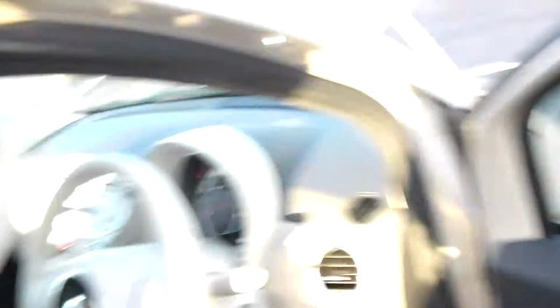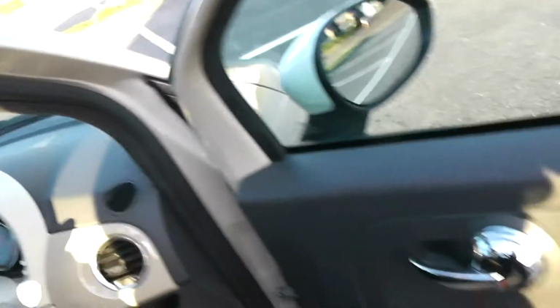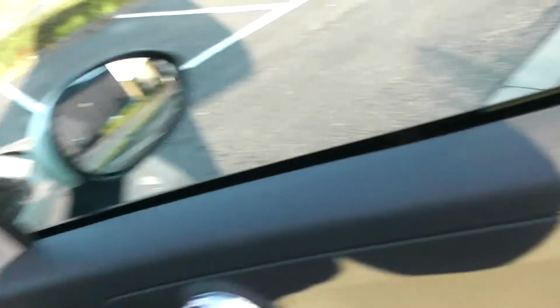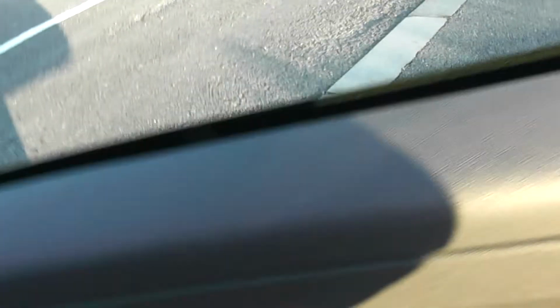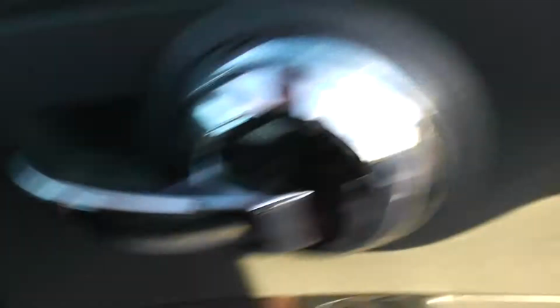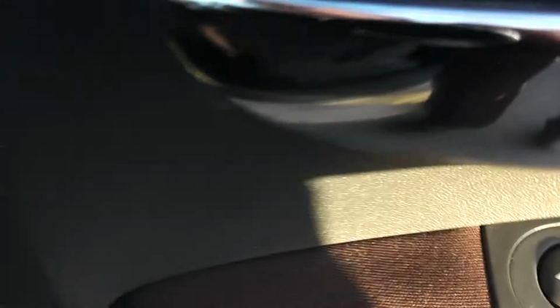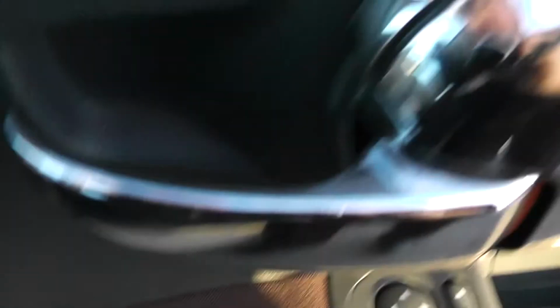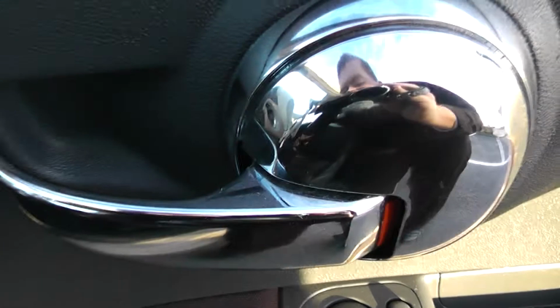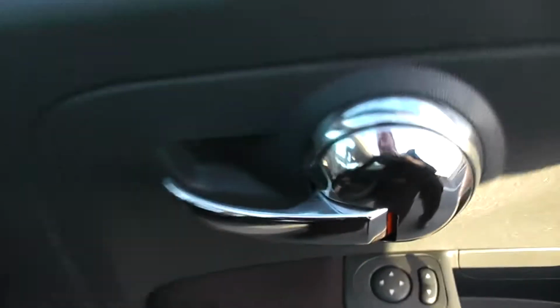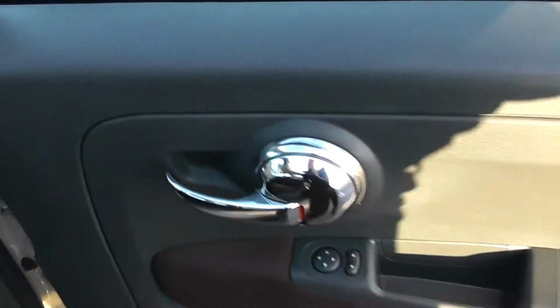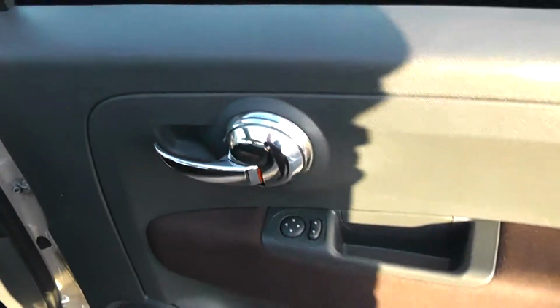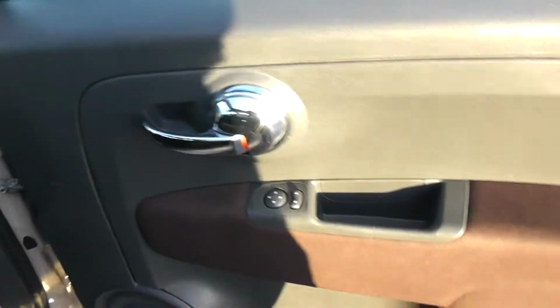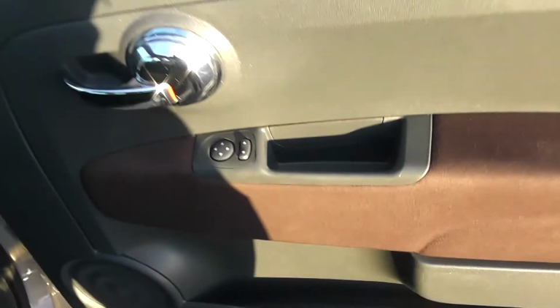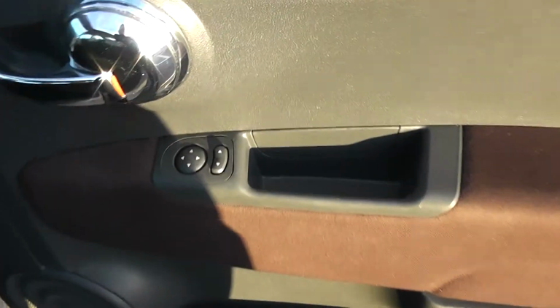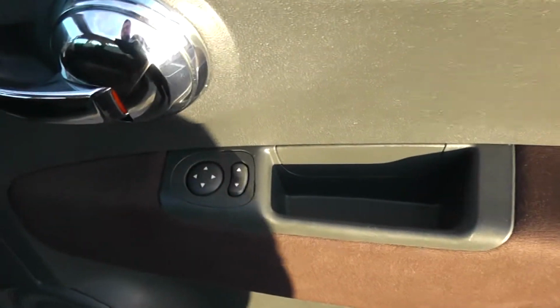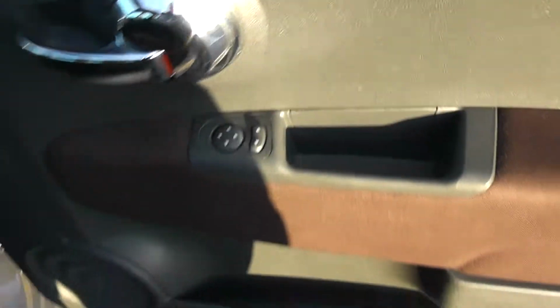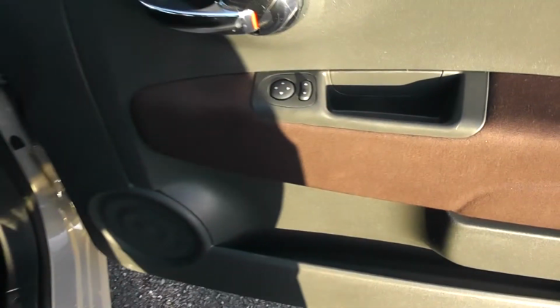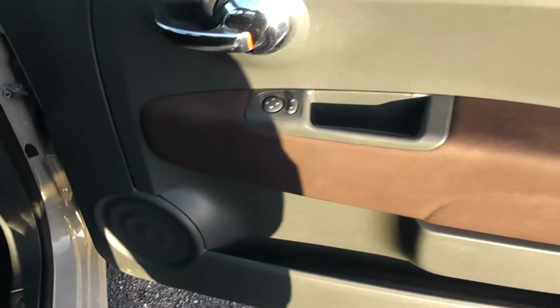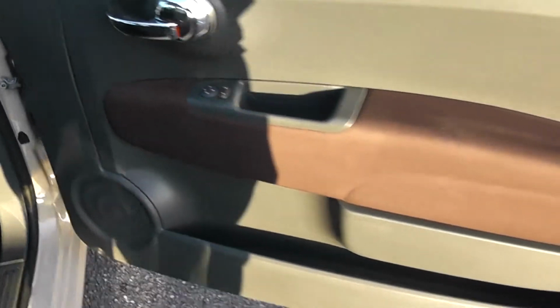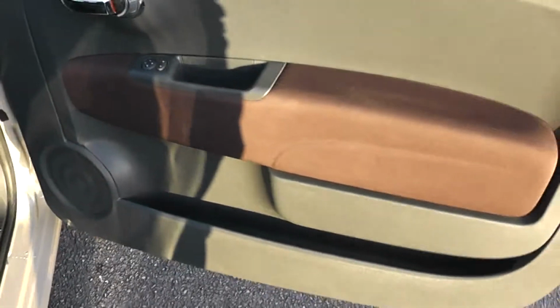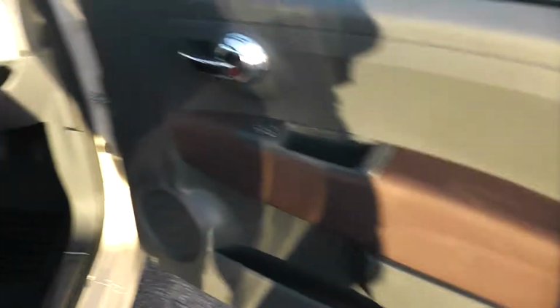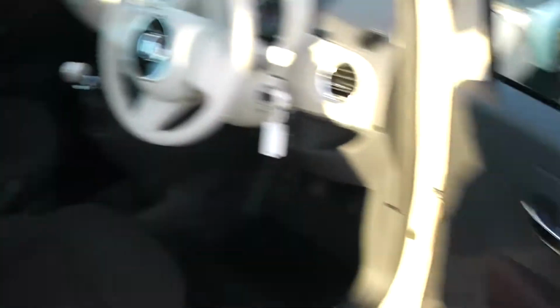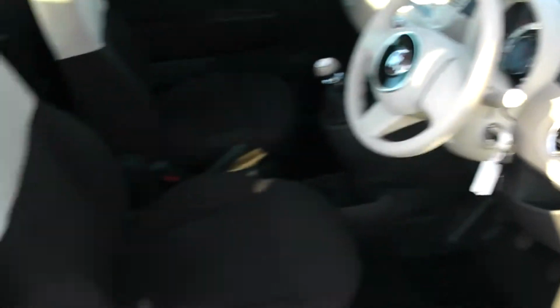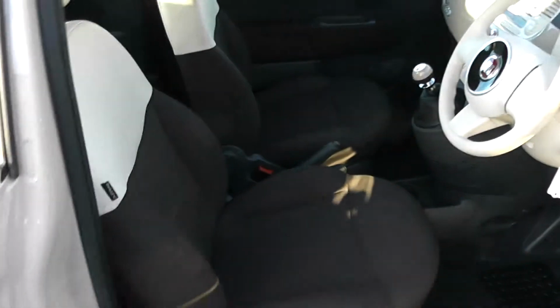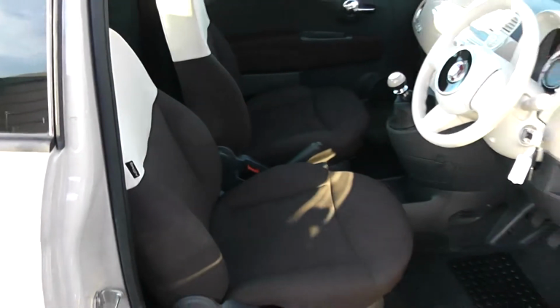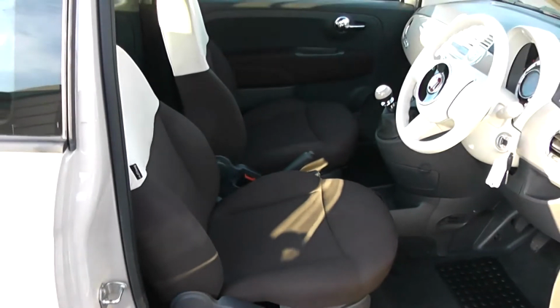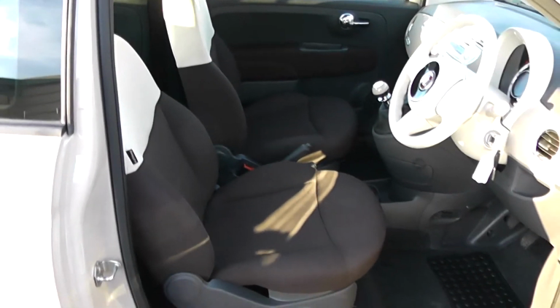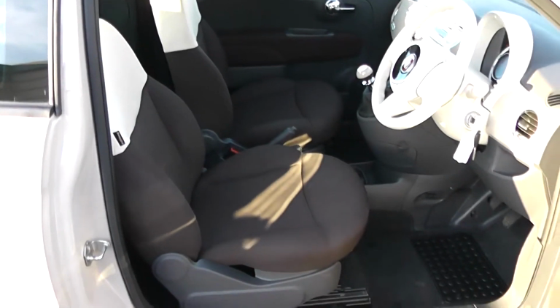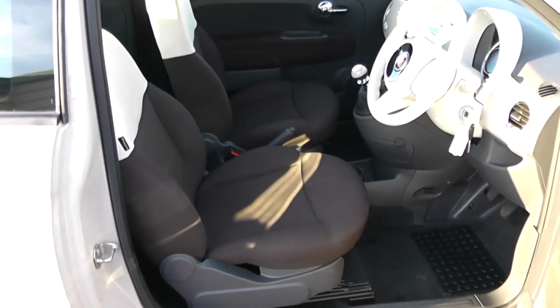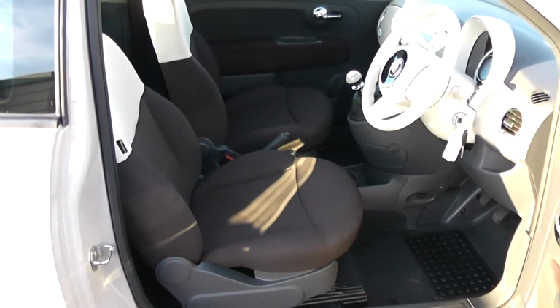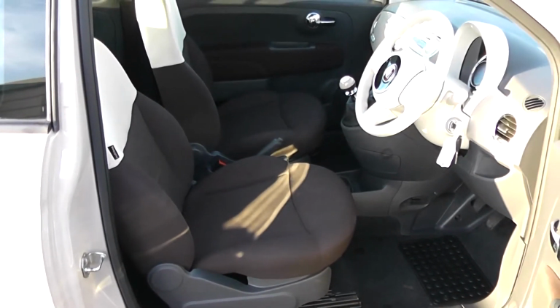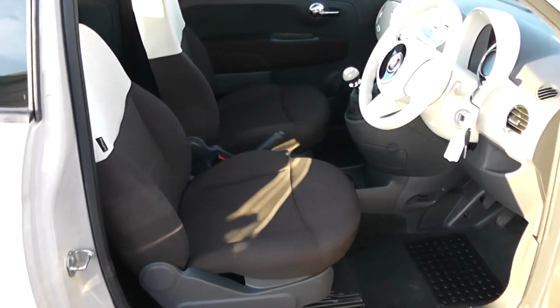Moving into the front of the vehicle, starting at the top you have the chrome door handle, with electric mirror adjustments, speakers, and storage down below. The same cloth and leather interior runs right the way into the front of the vehicle as well.